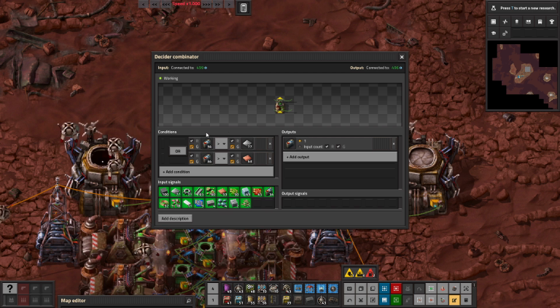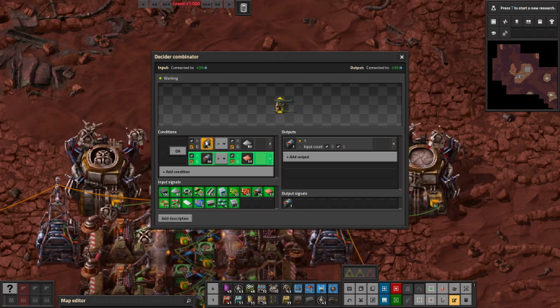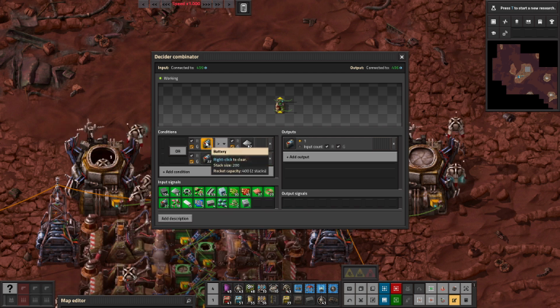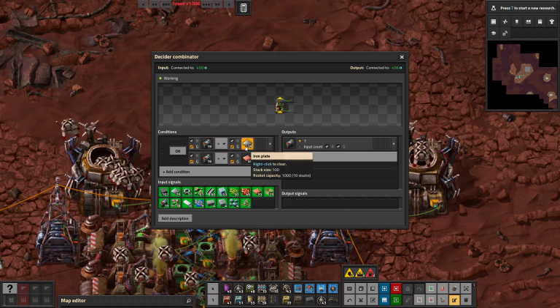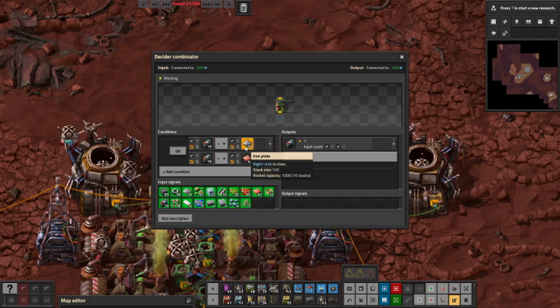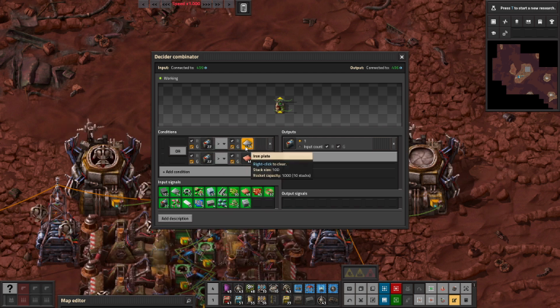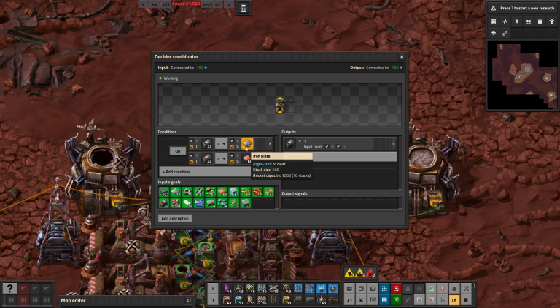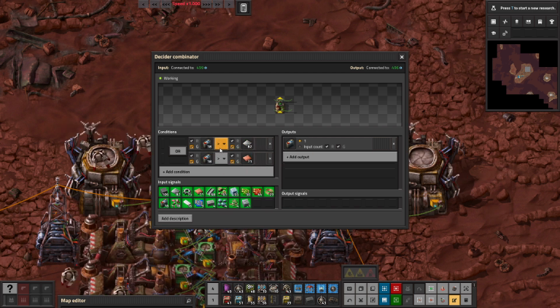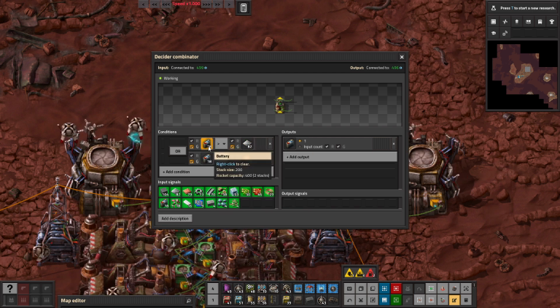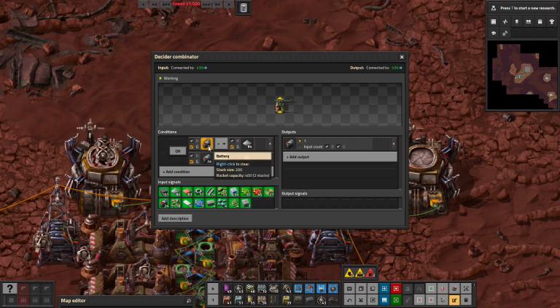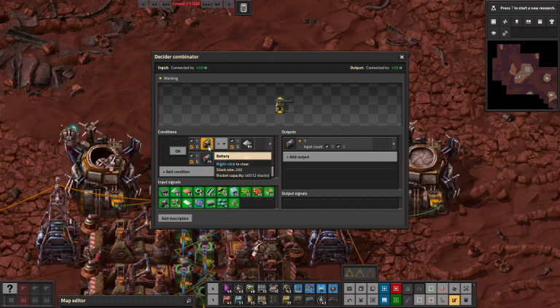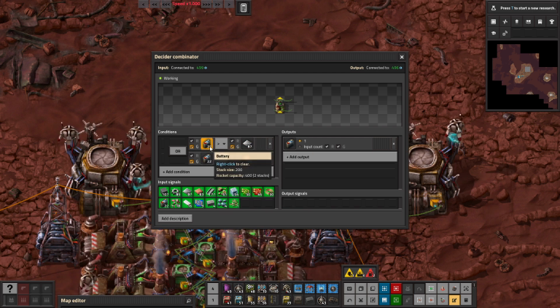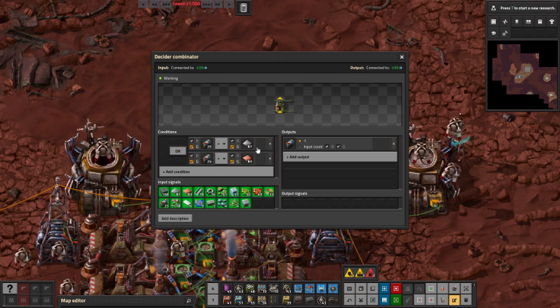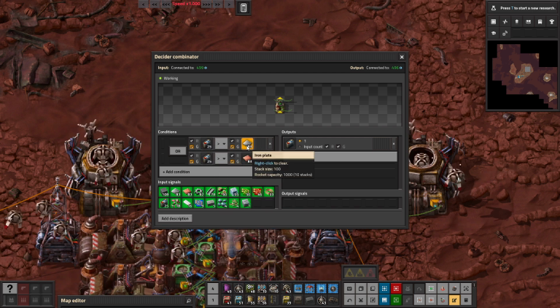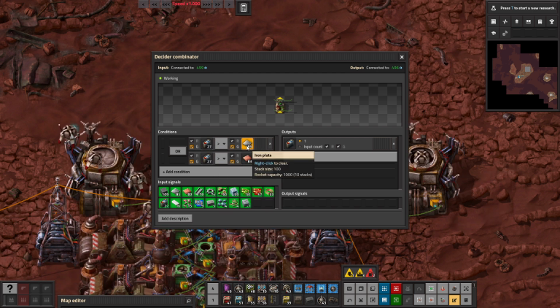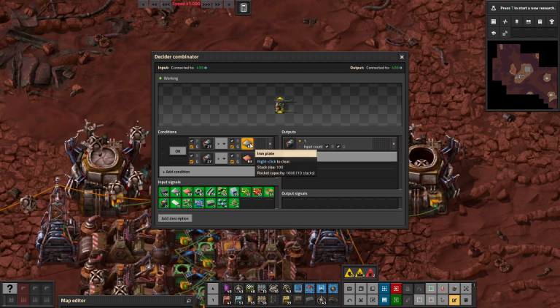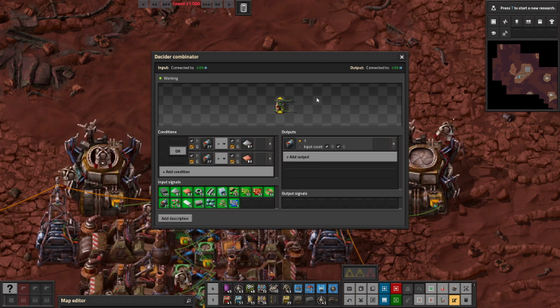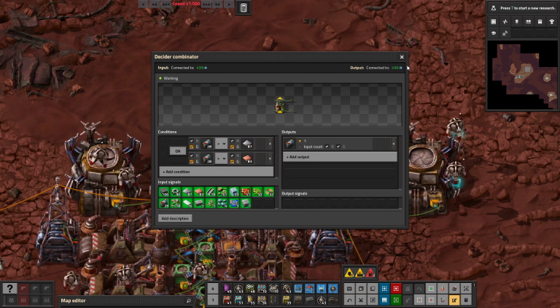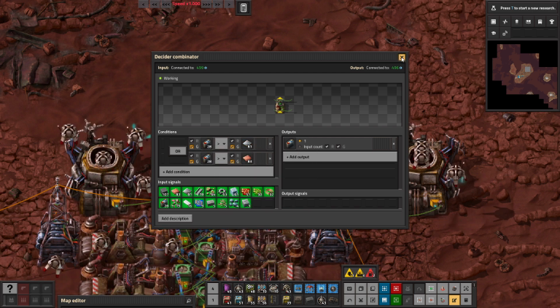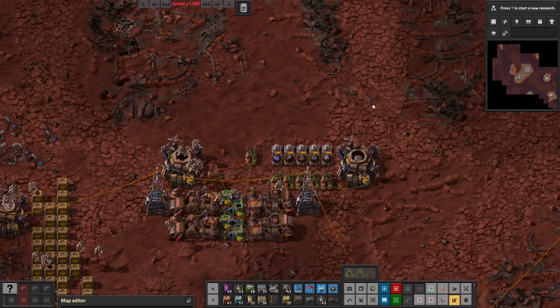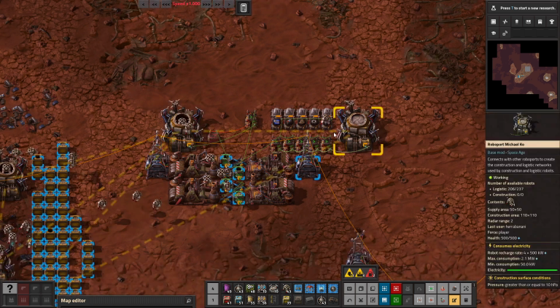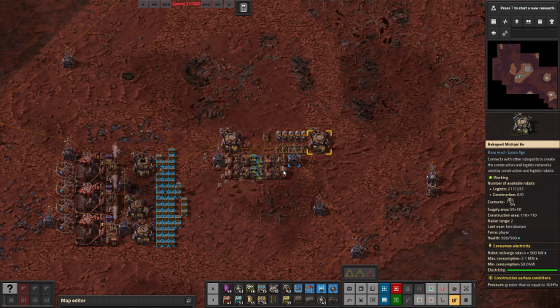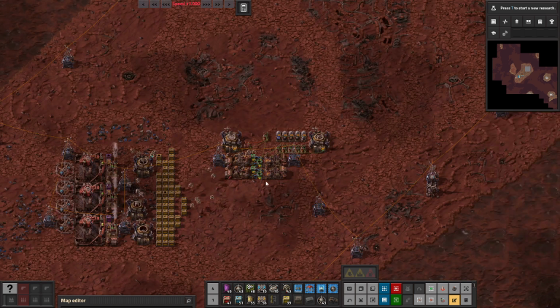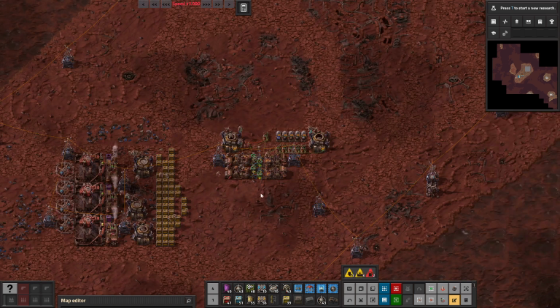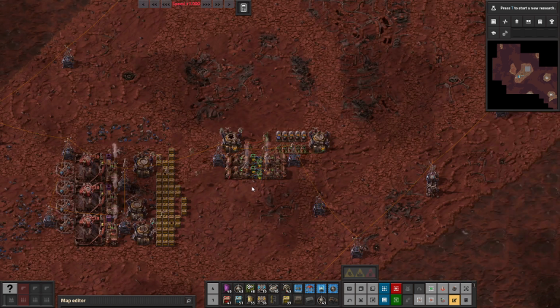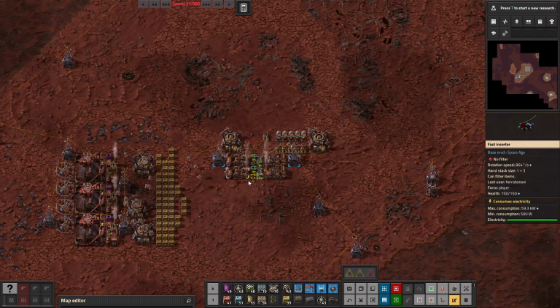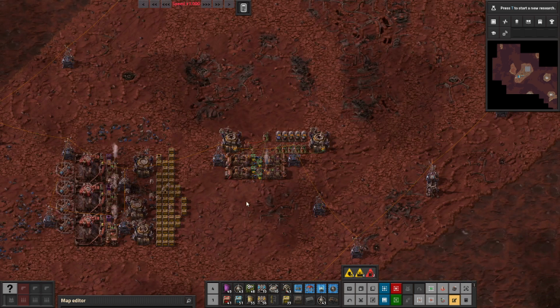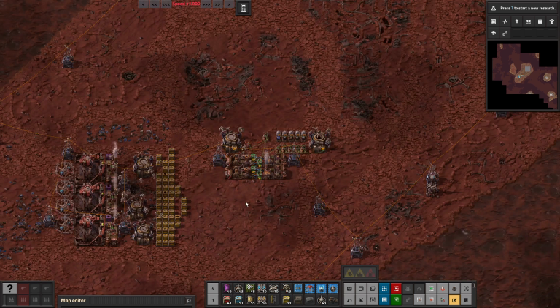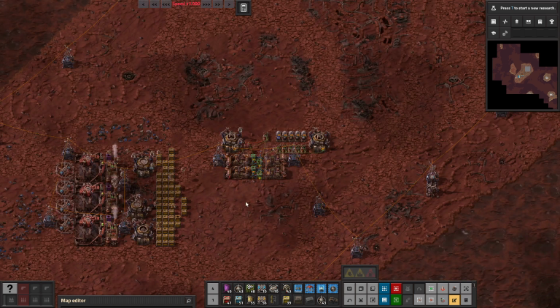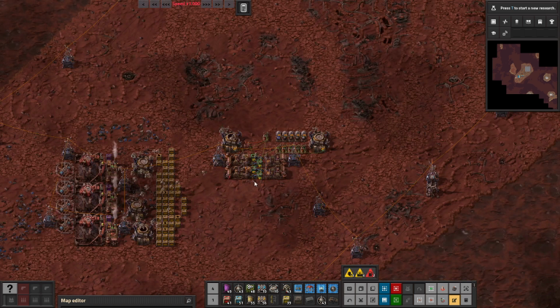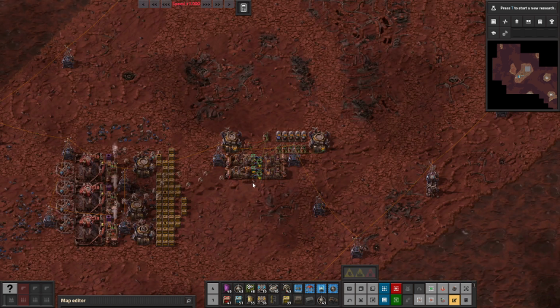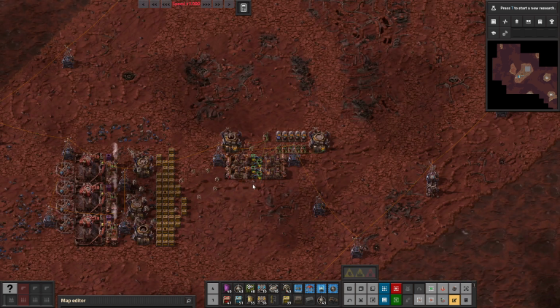If you have more batteries than iron plates, it will recycle the batteries so that you can have more of them. This makes sure that your resources are all balanced.